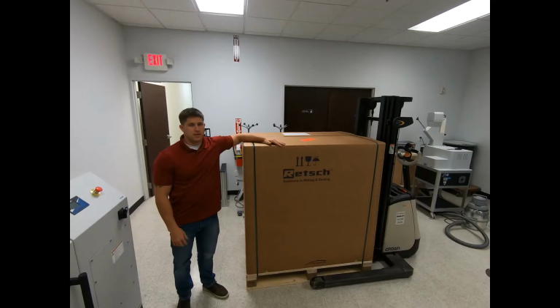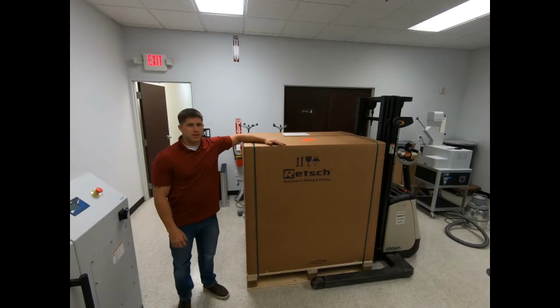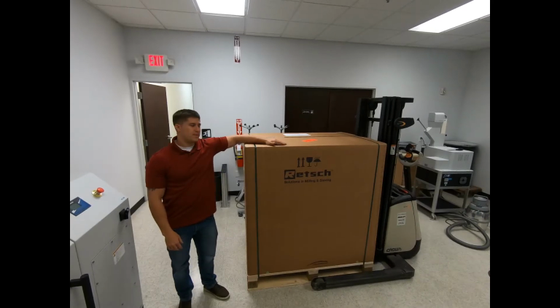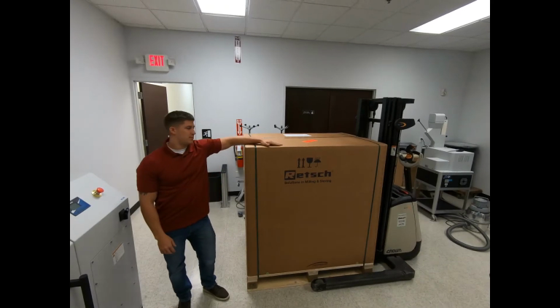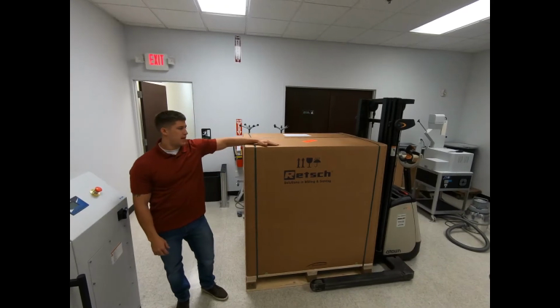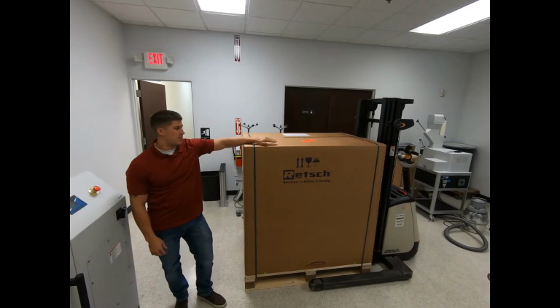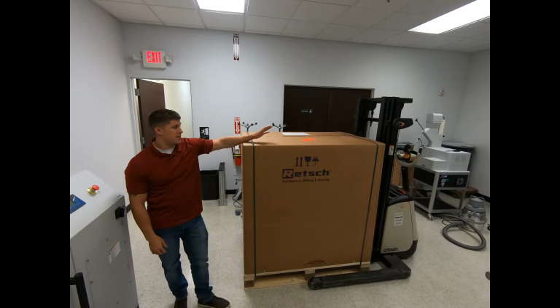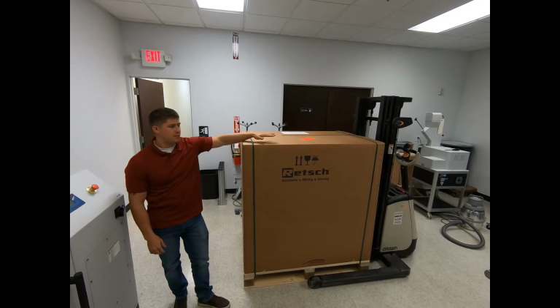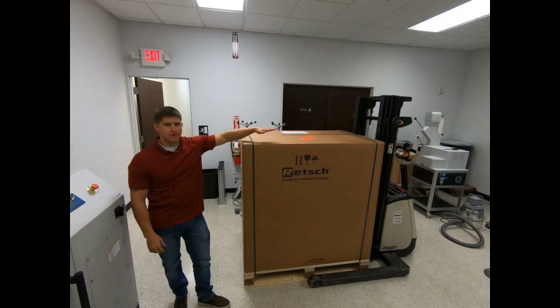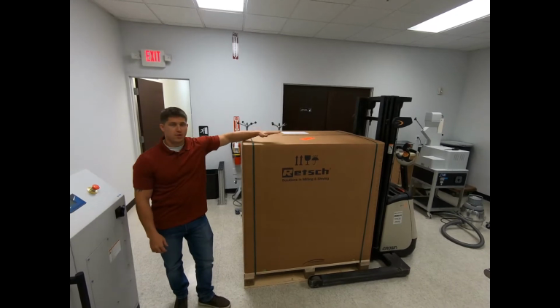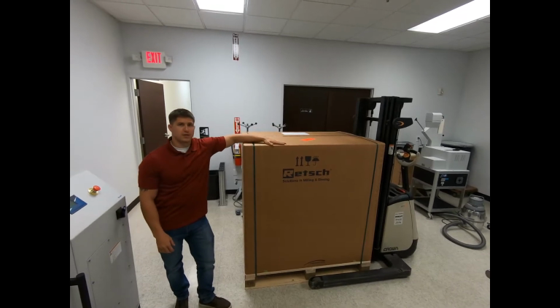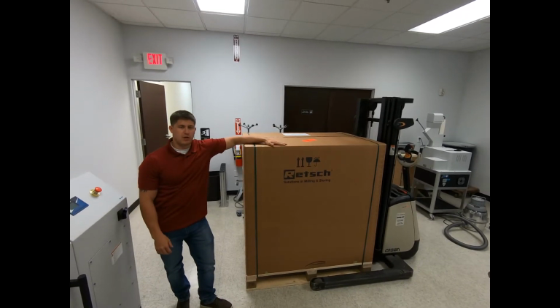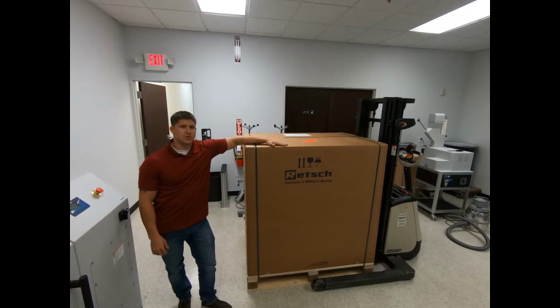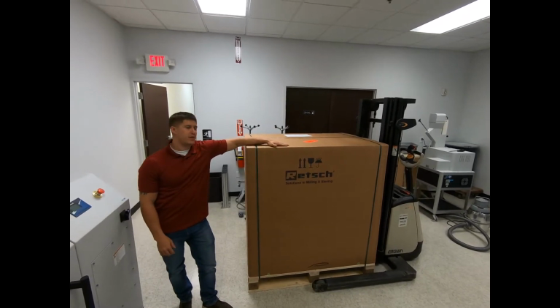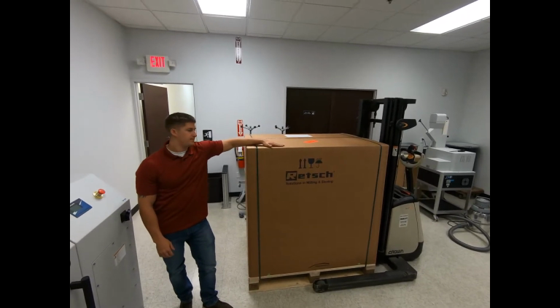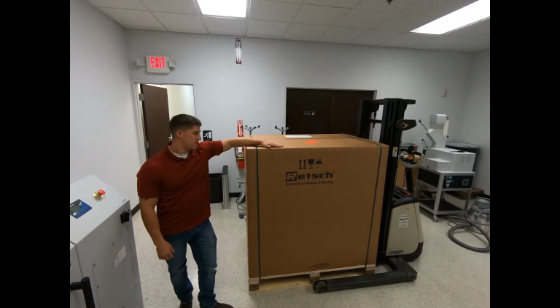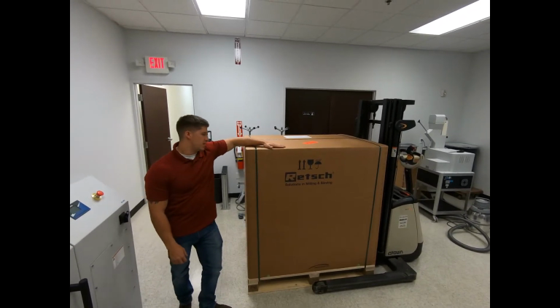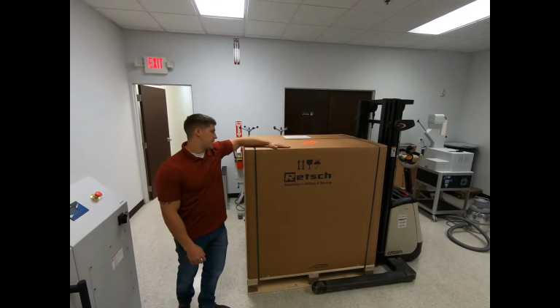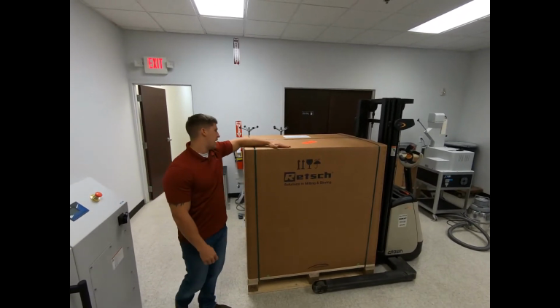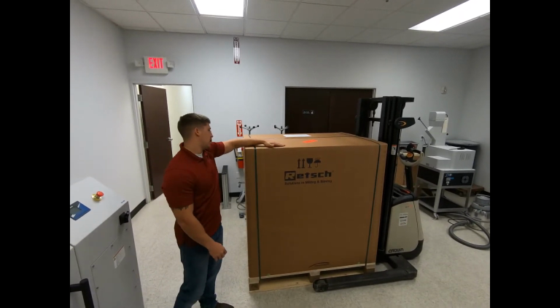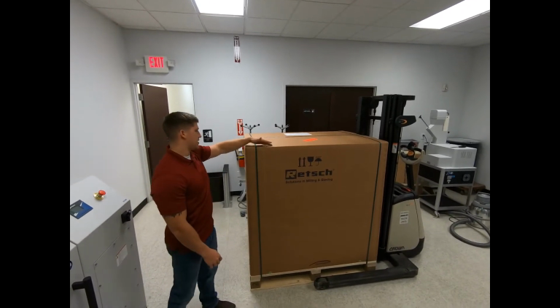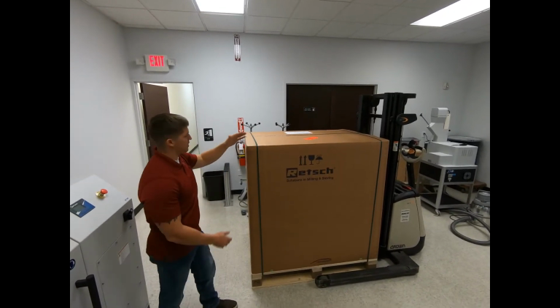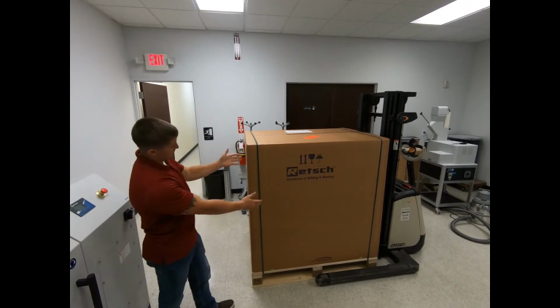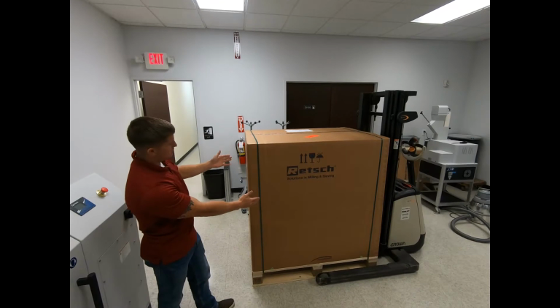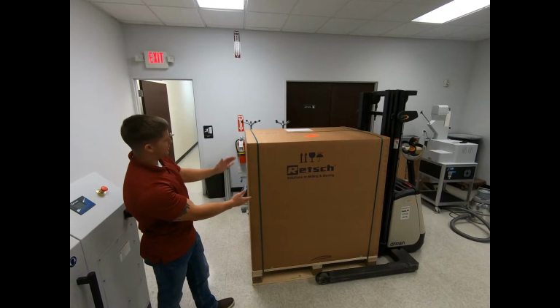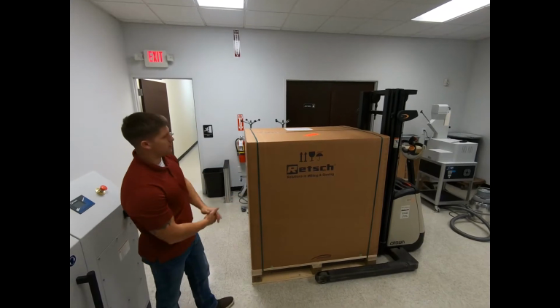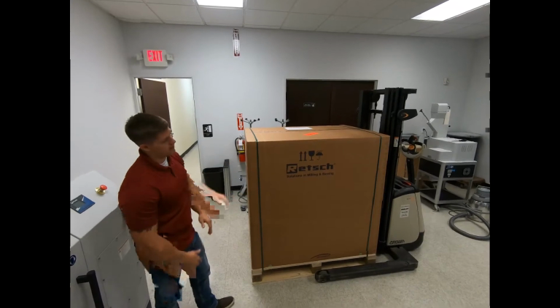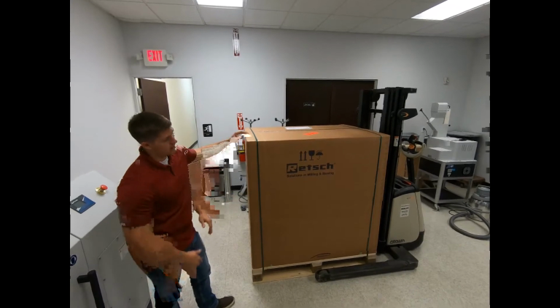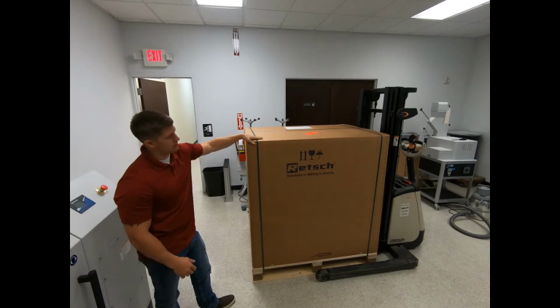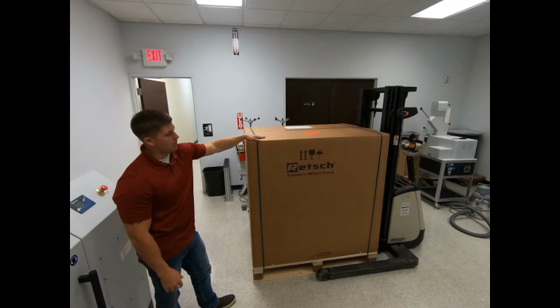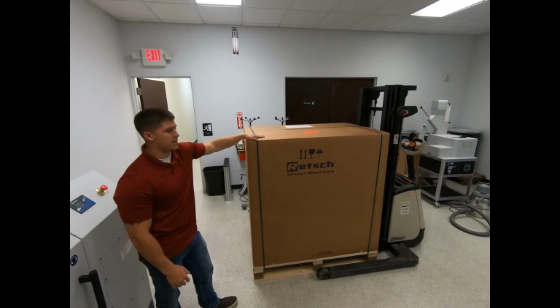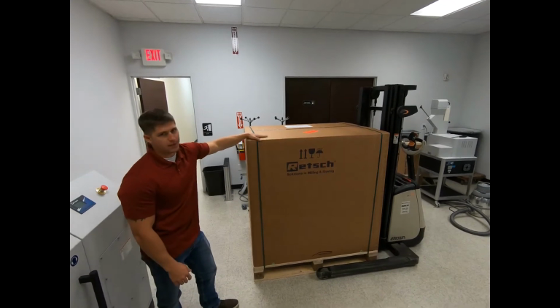Today I'm going to be explaining how to unbox your brand new RS200 unit. This is exactly how it's going to look when it shows up at your location, all boxed up.